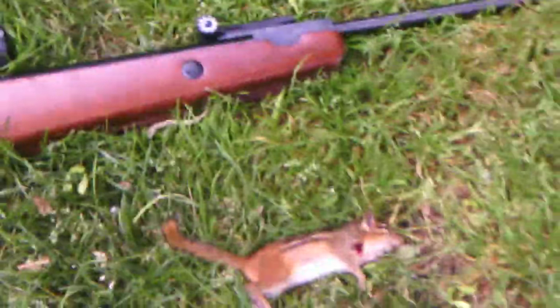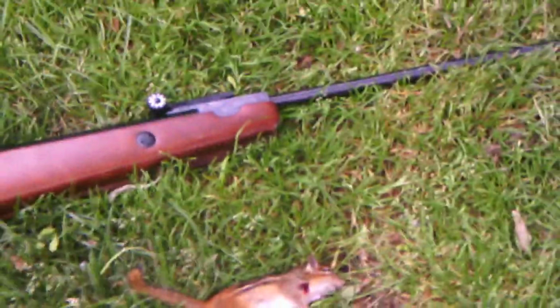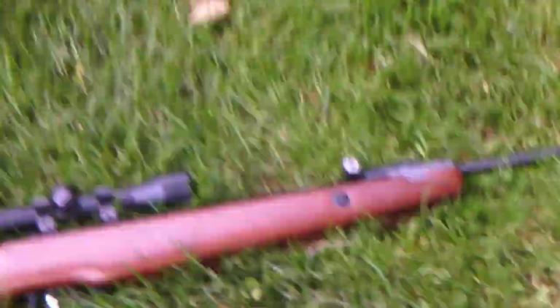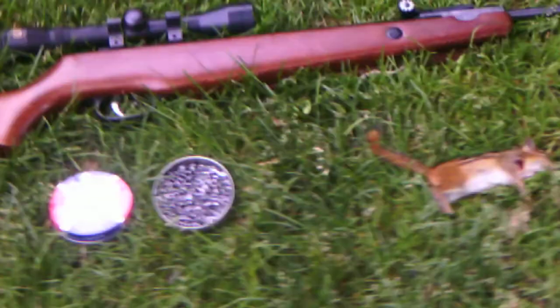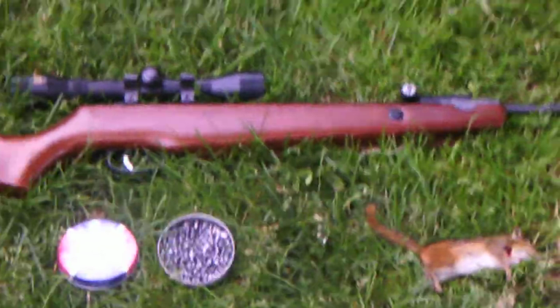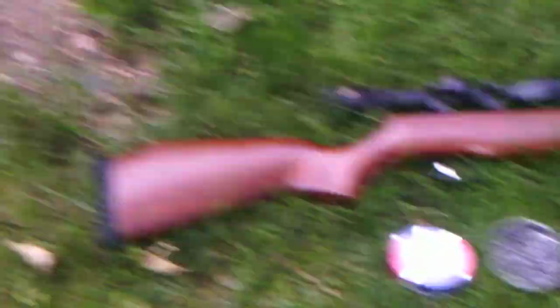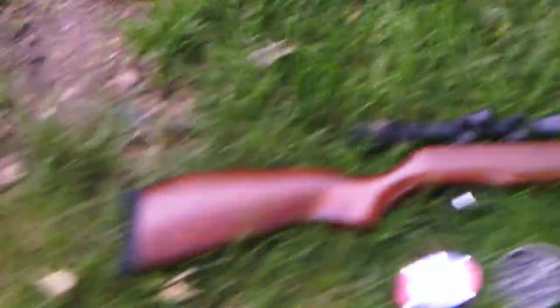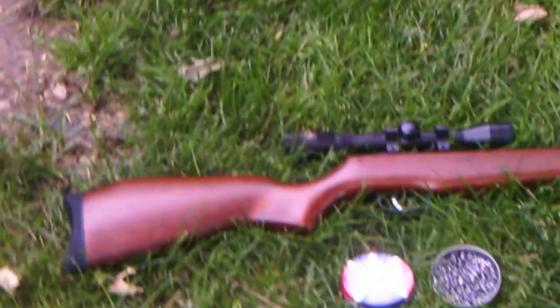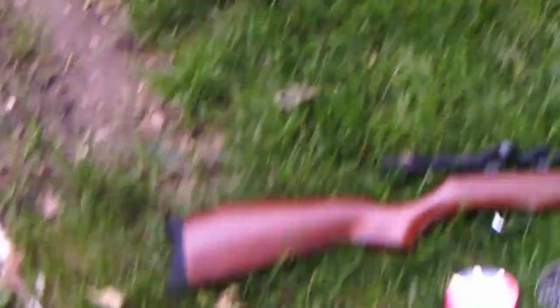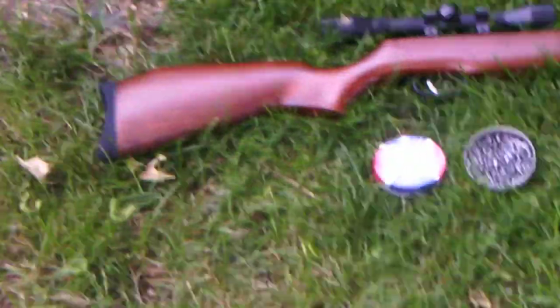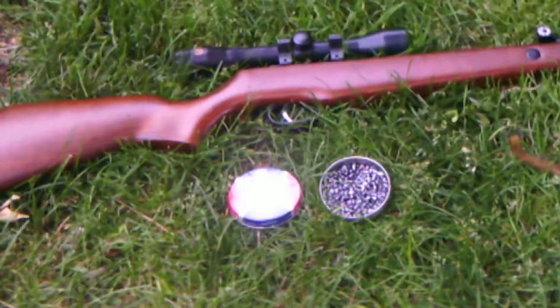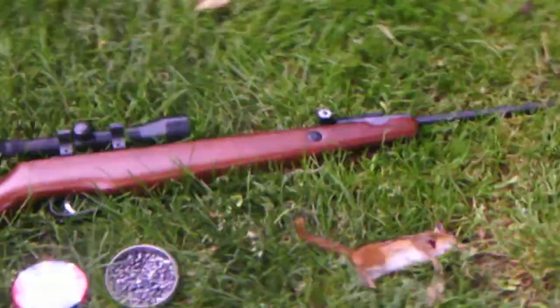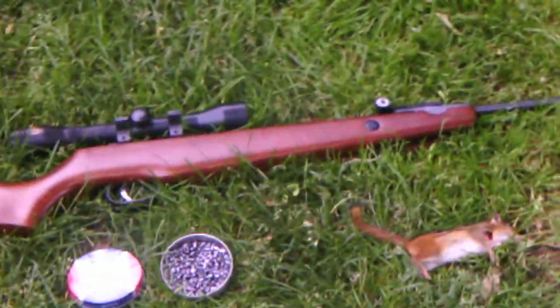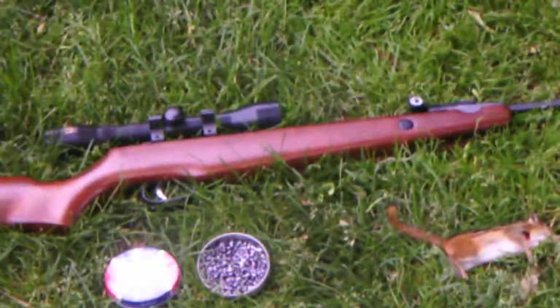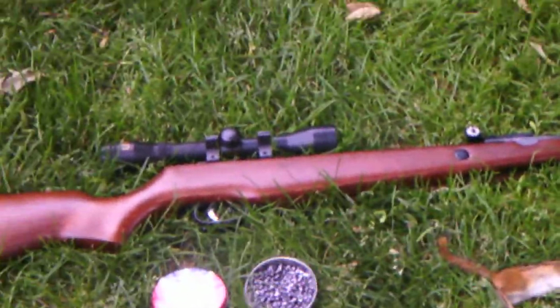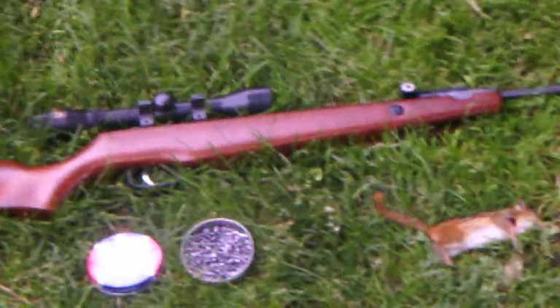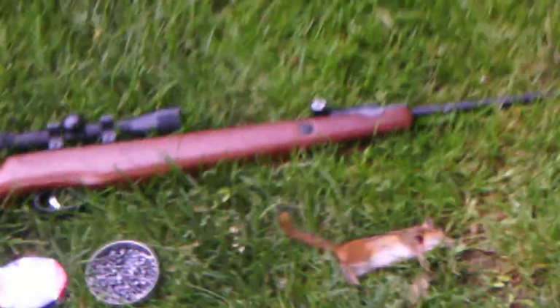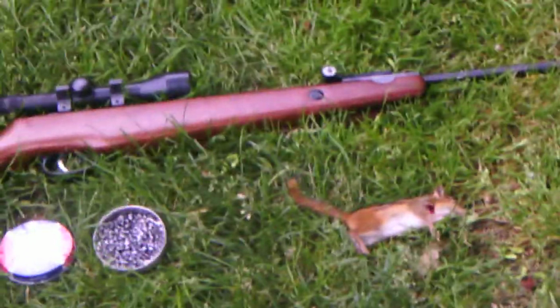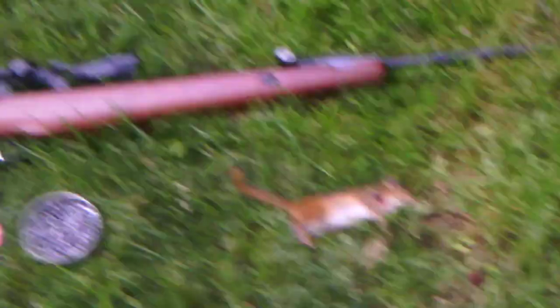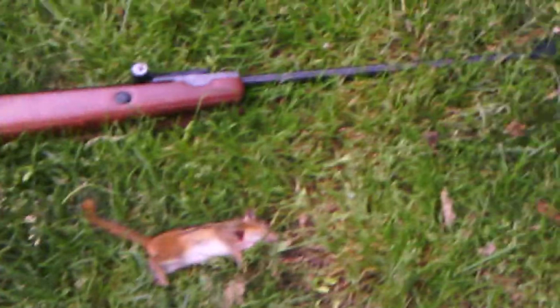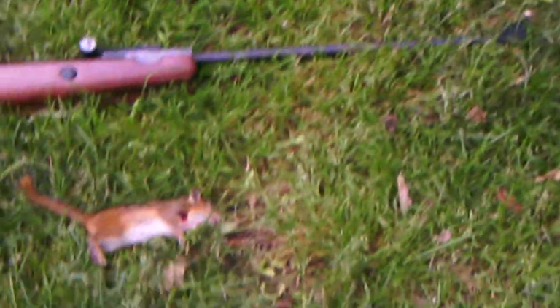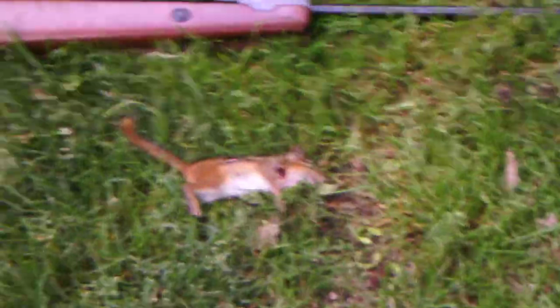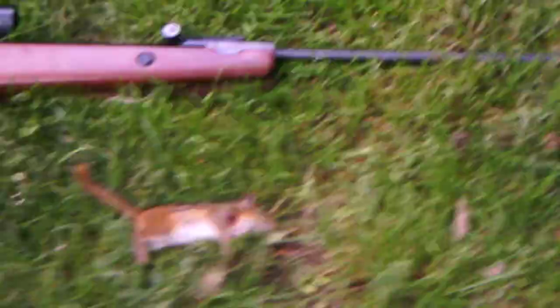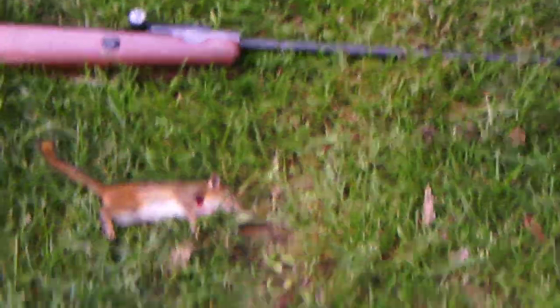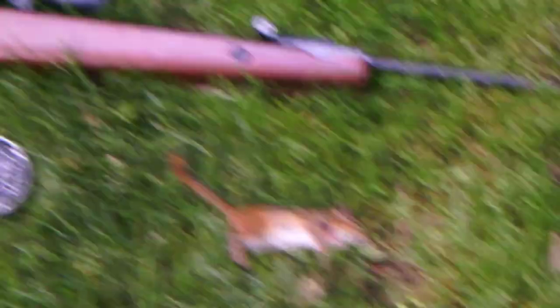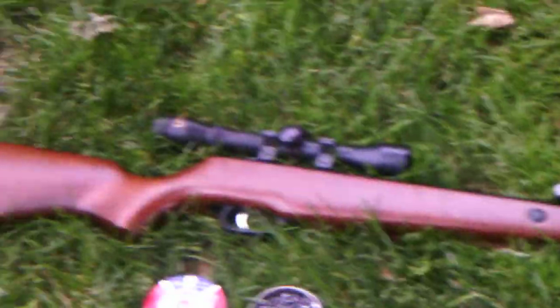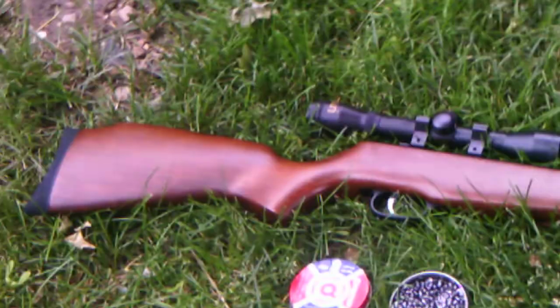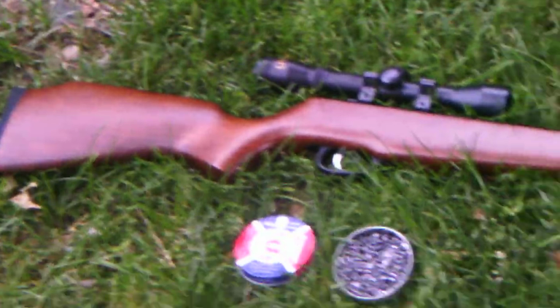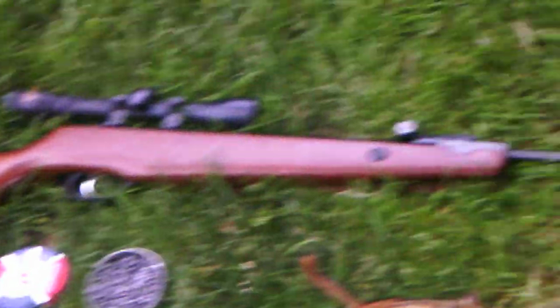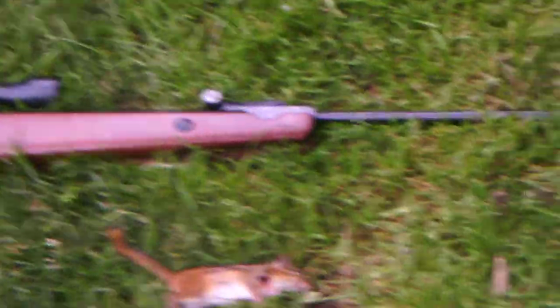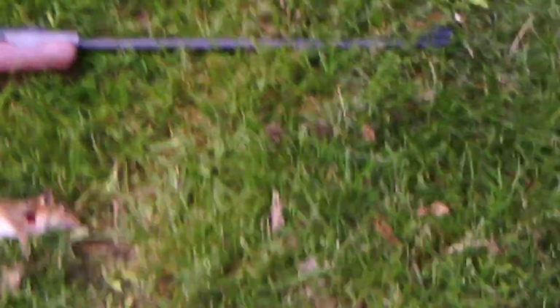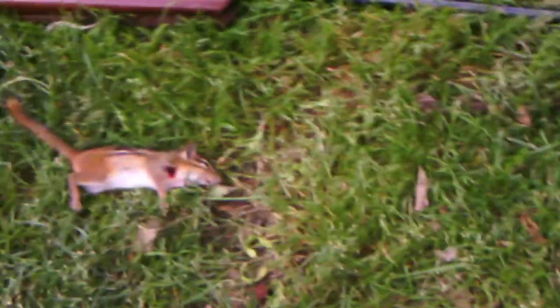Yesterday I was at my grandpa's. I wish I had my video camera — I shot three cowbirds and one sparrow, so that helped my grandpa out a little bit.